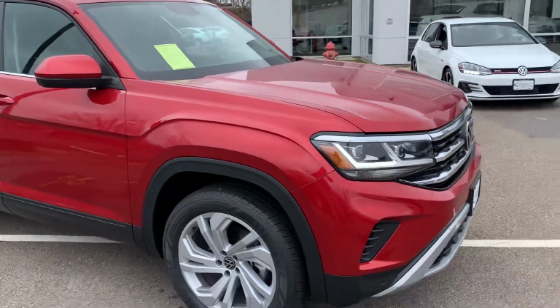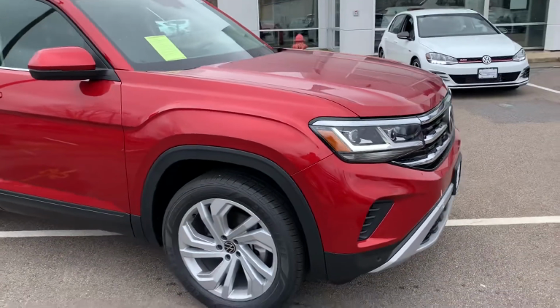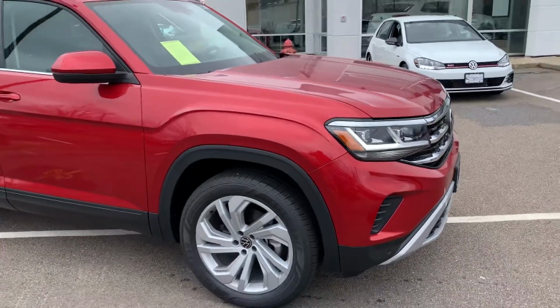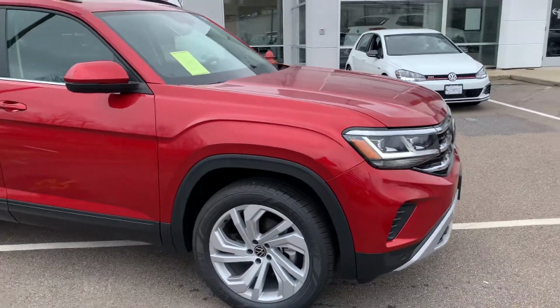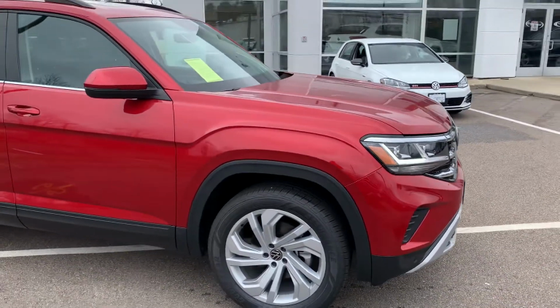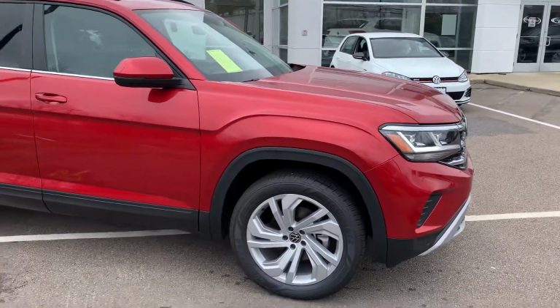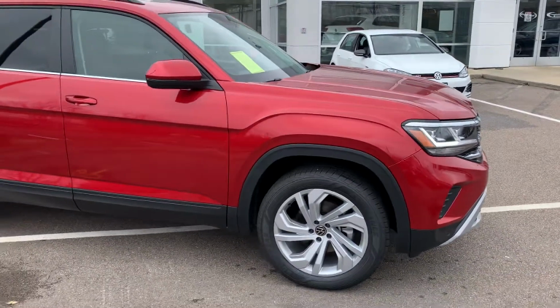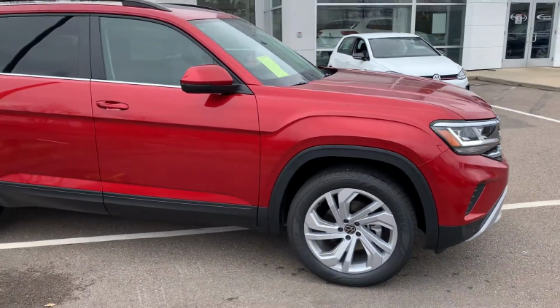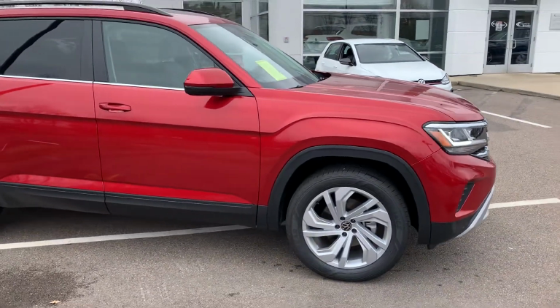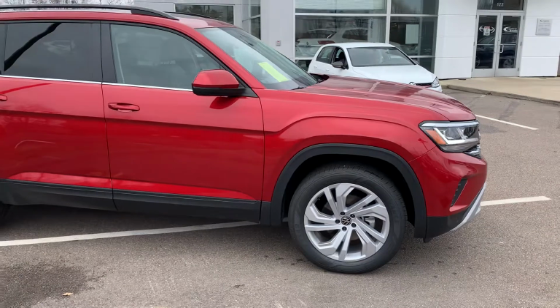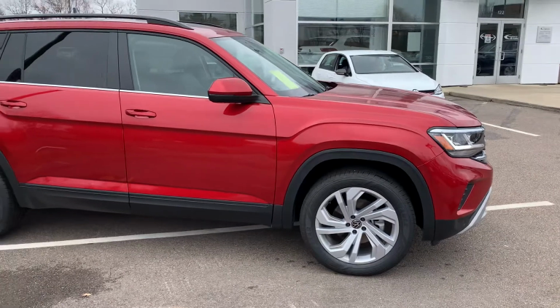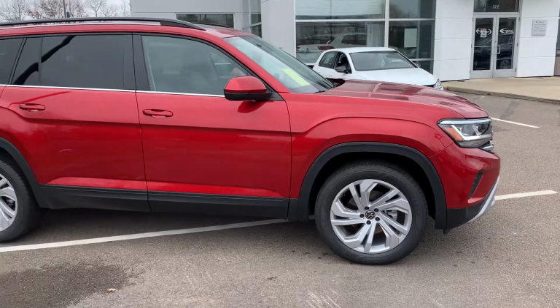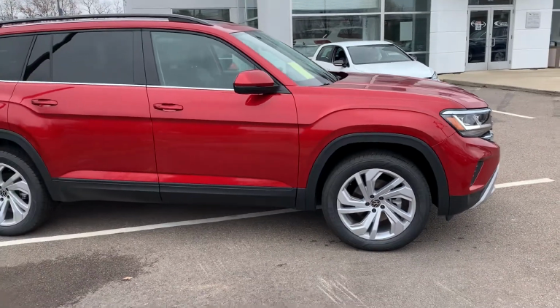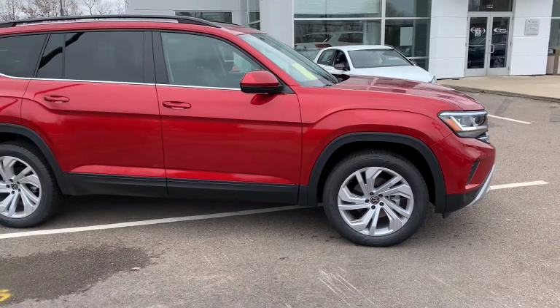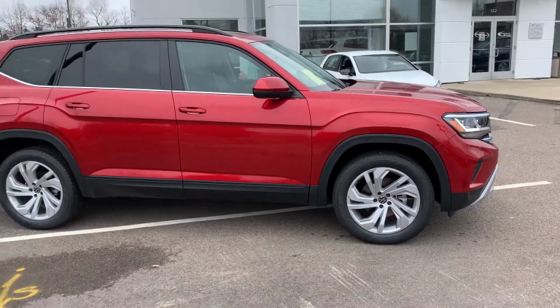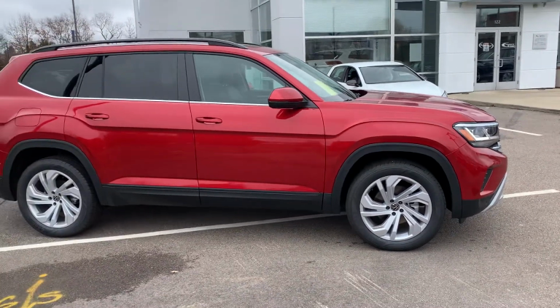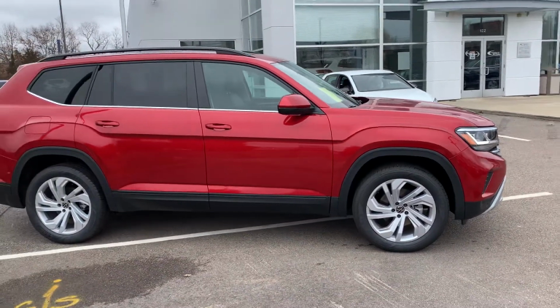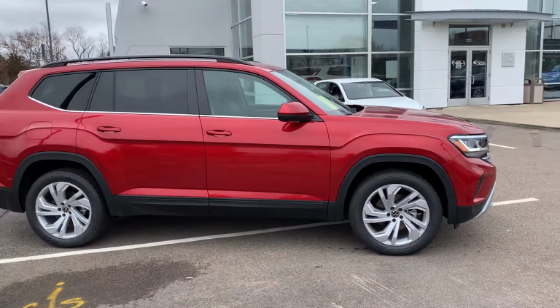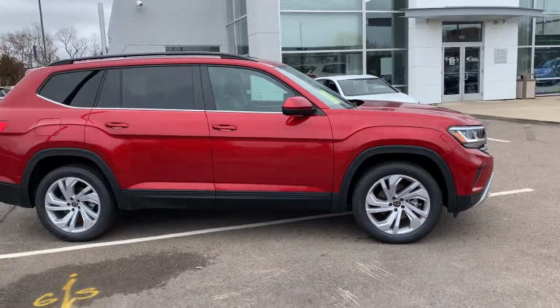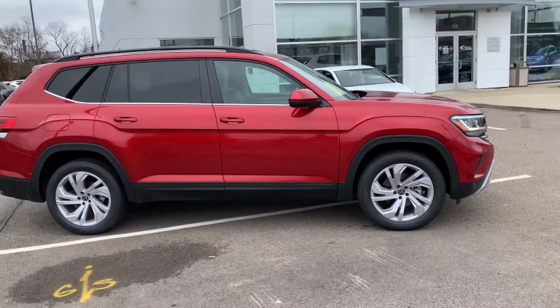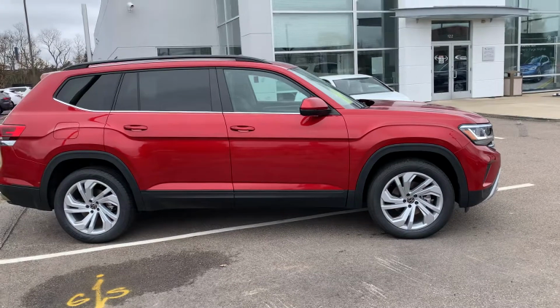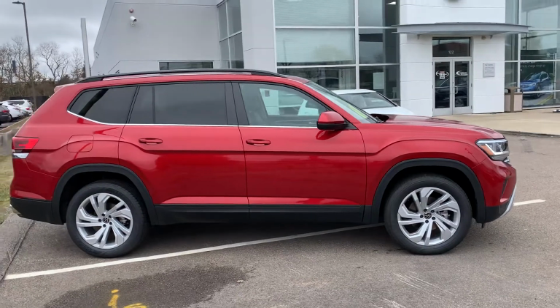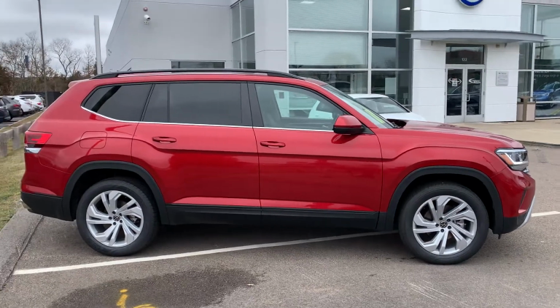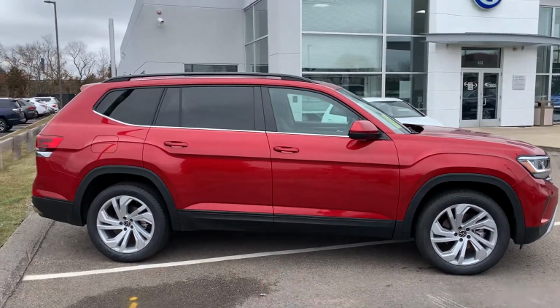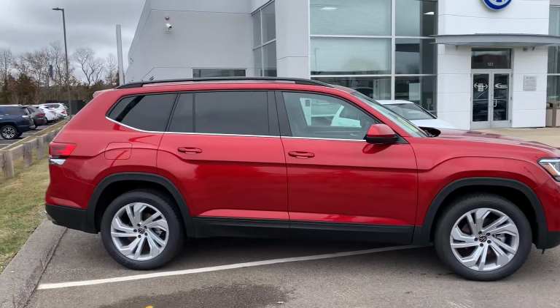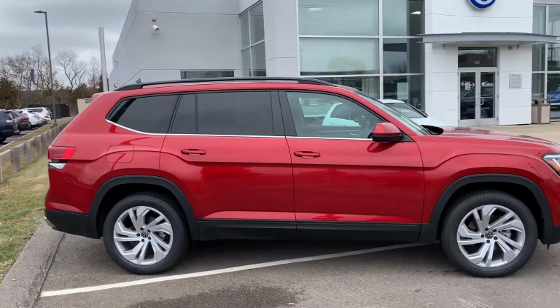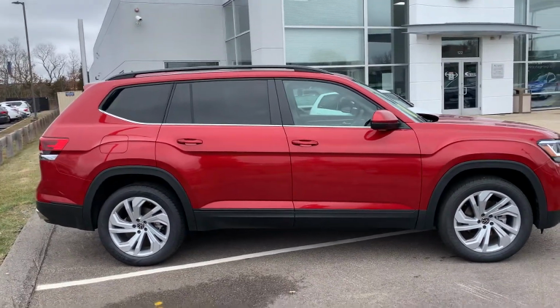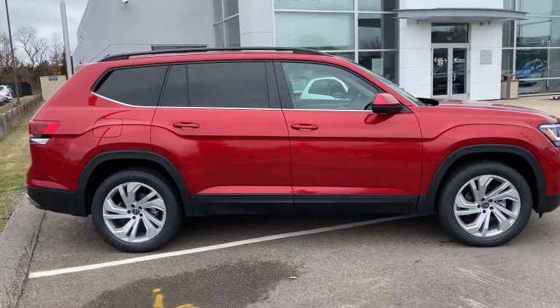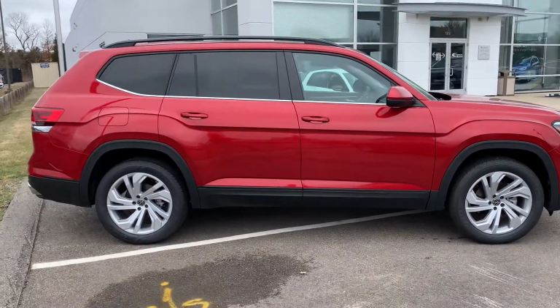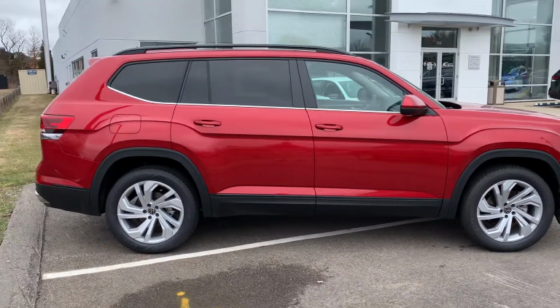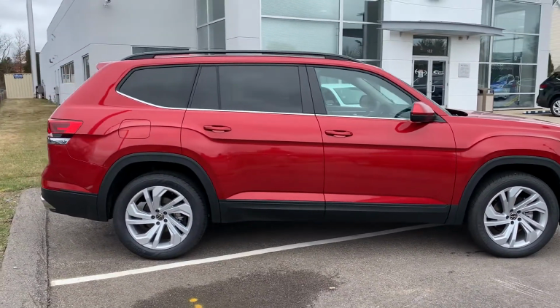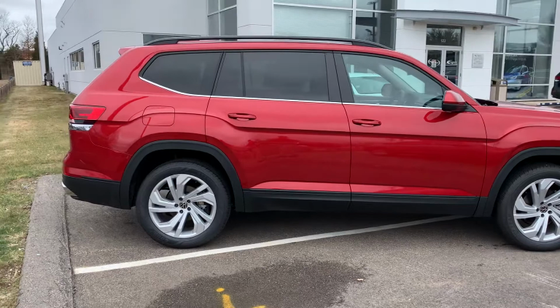This one here is finished off in this beautiful aurora red metallic and is sporting these wonderful 20-inch alloy wheels. And as you guys can see around the windows there, it does have chrome accents that make this vehicle really pop.